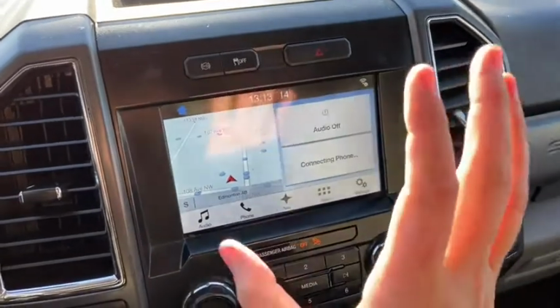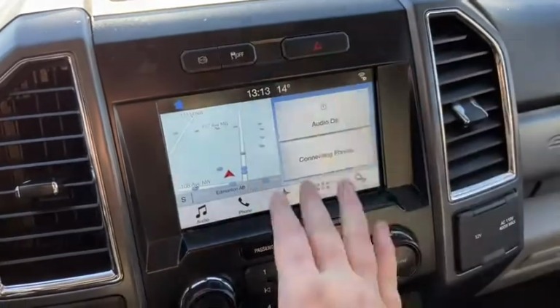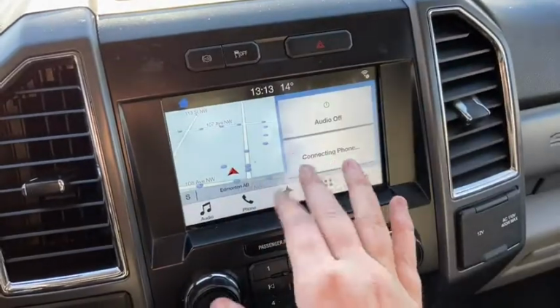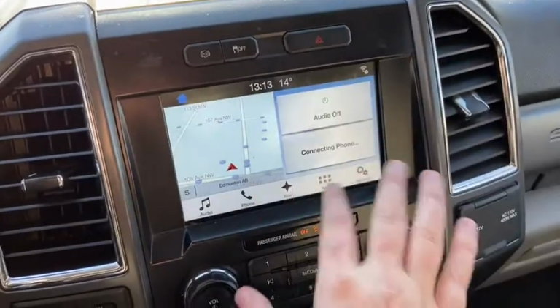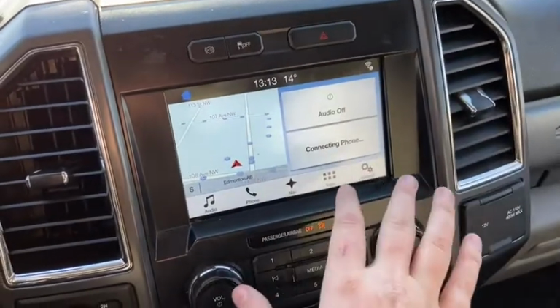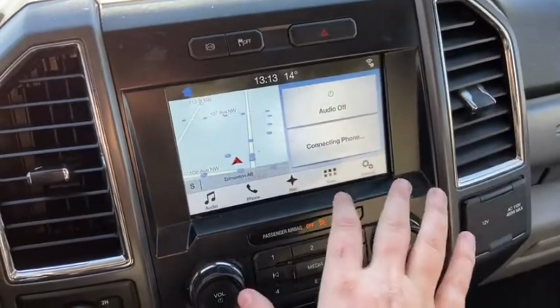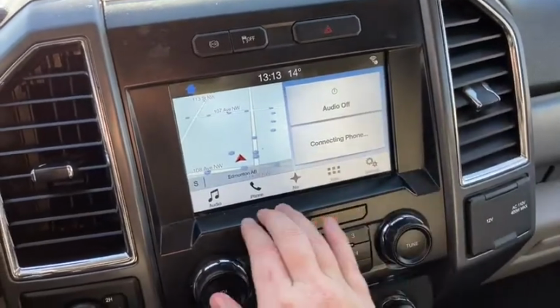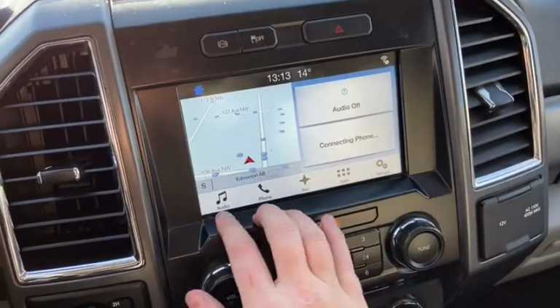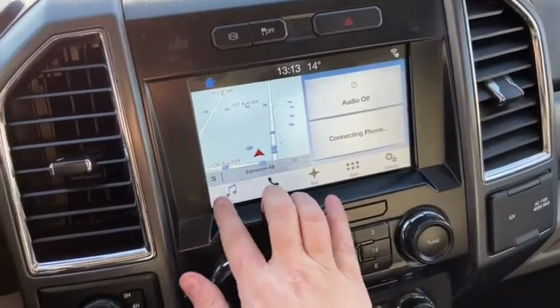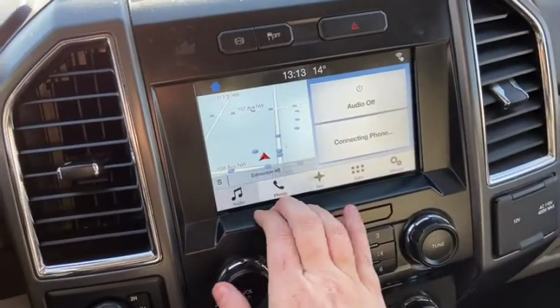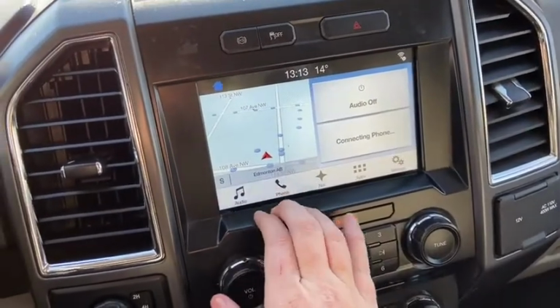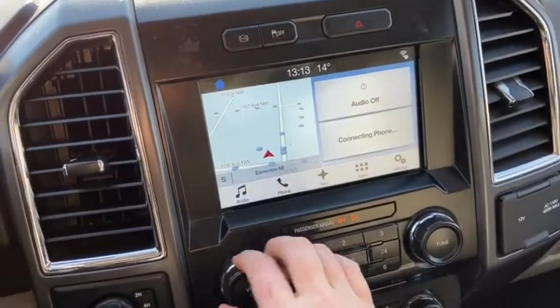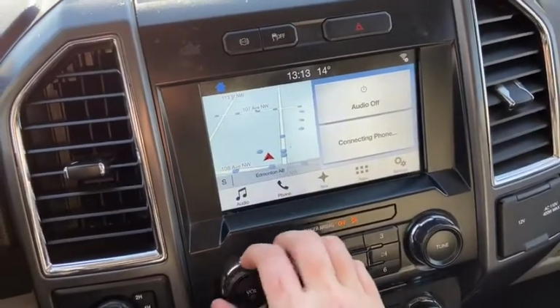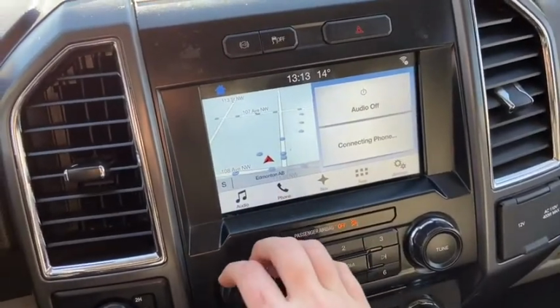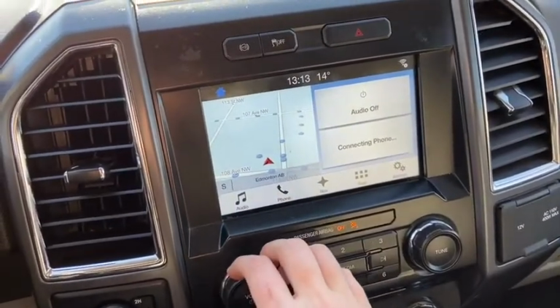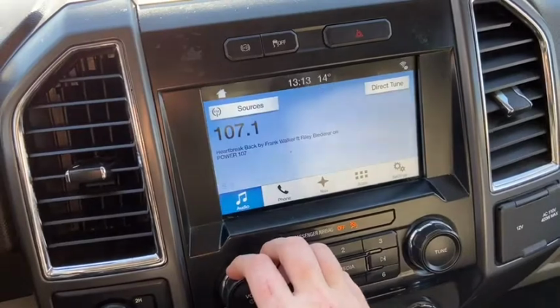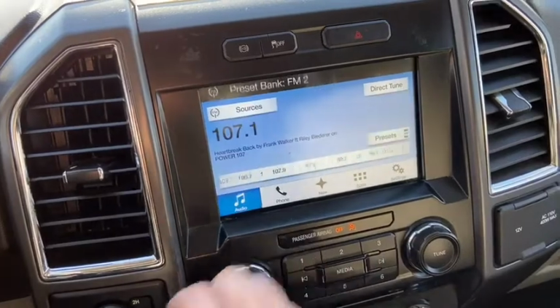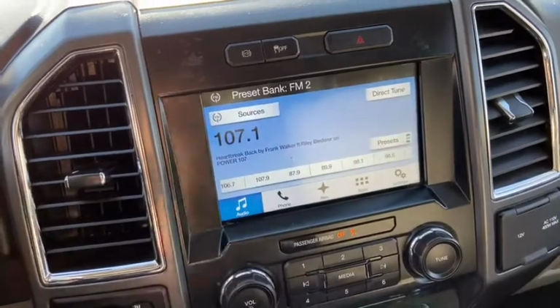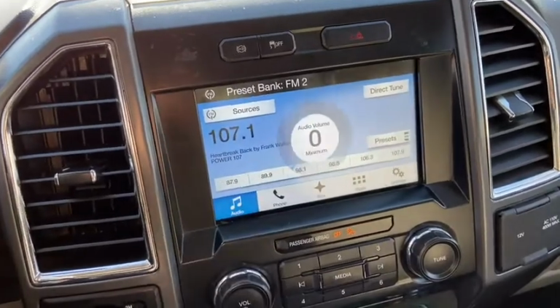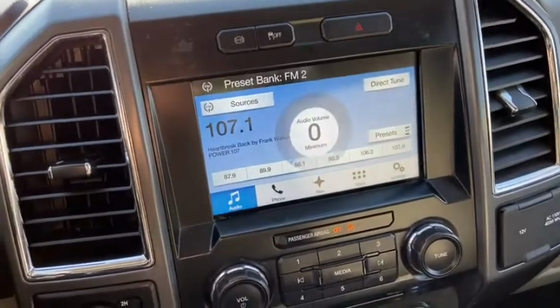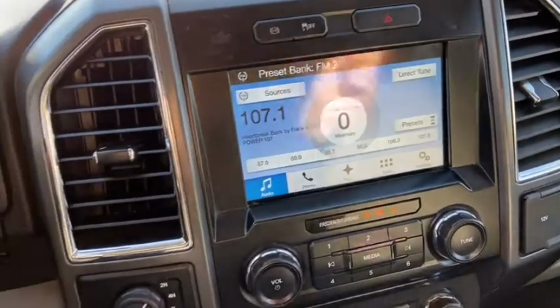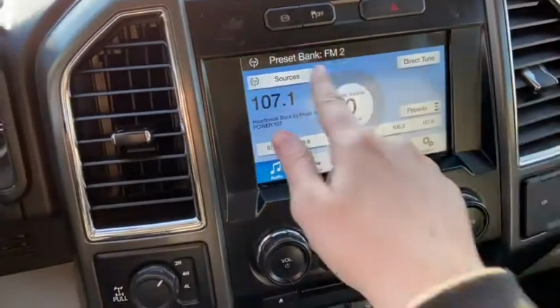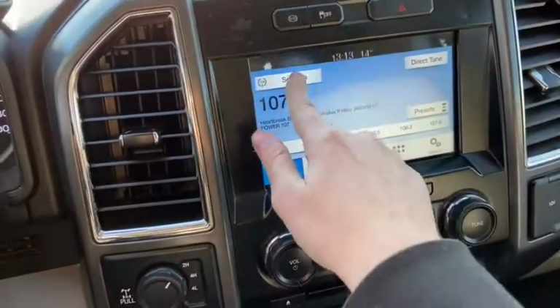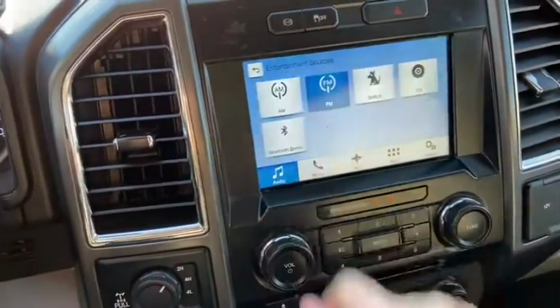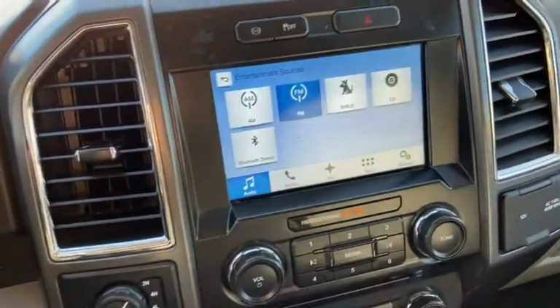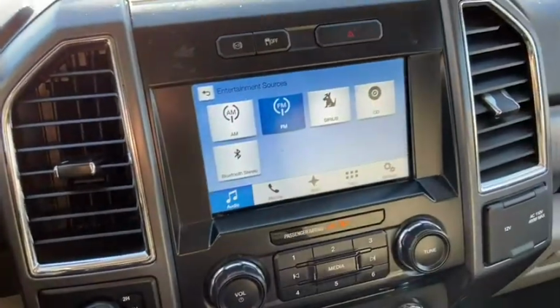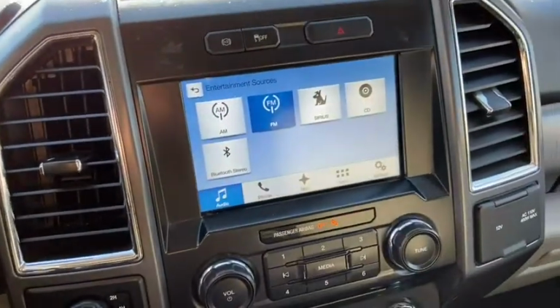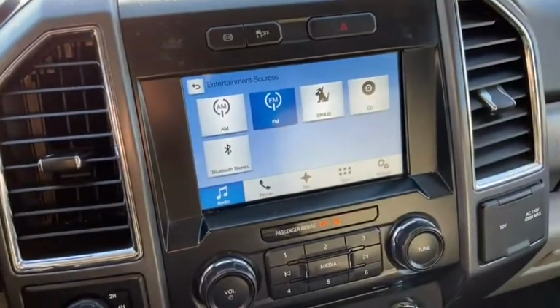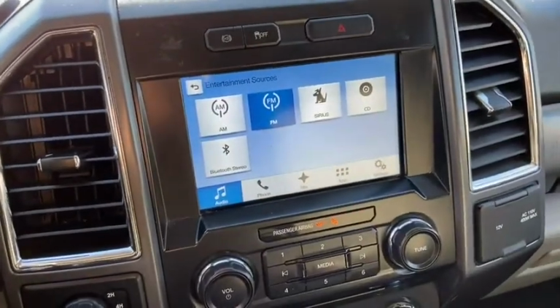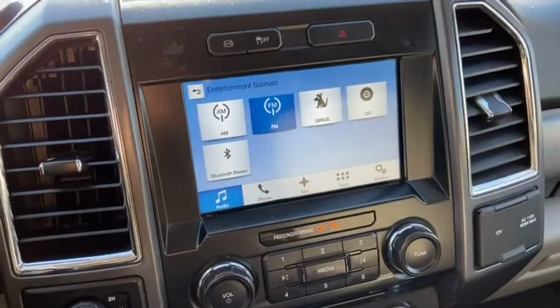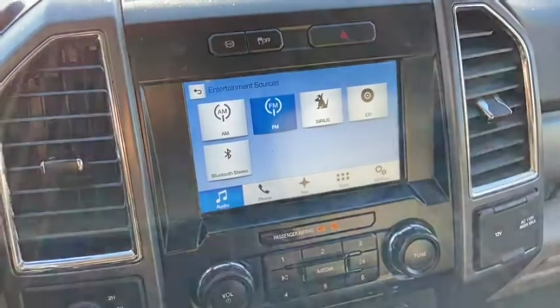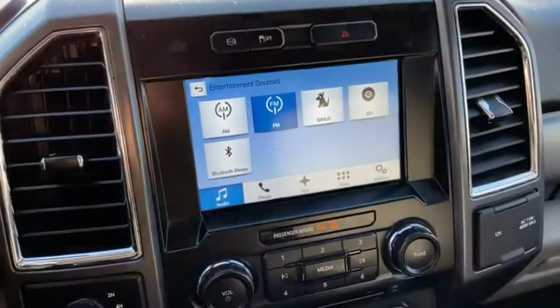Then you have your Ford Sync 3 system in here. It does come with AM/FM radio as well as satellite radio. You also have USB, Bluetooth connectivity, and a CD player.